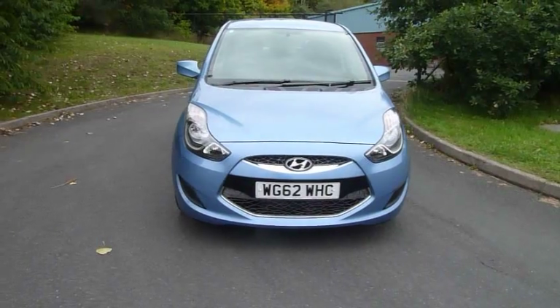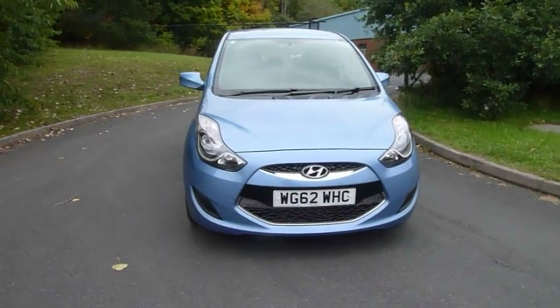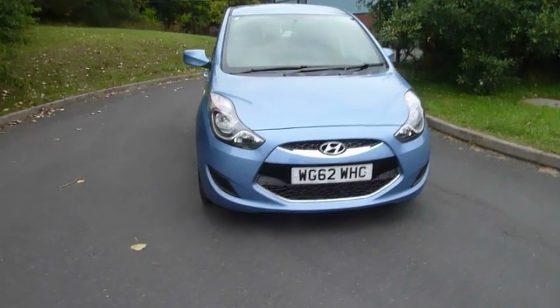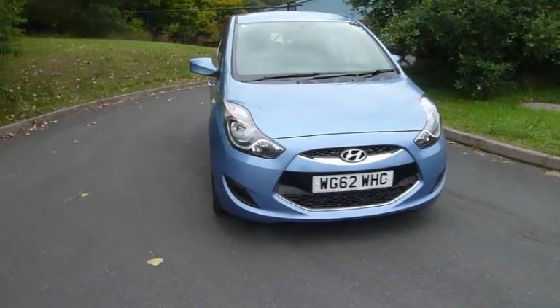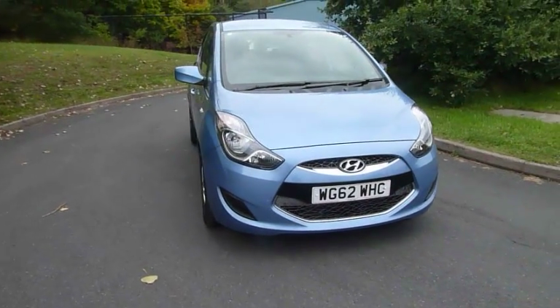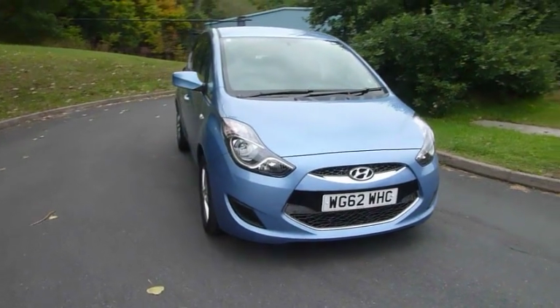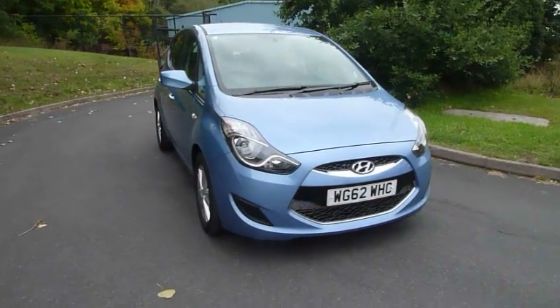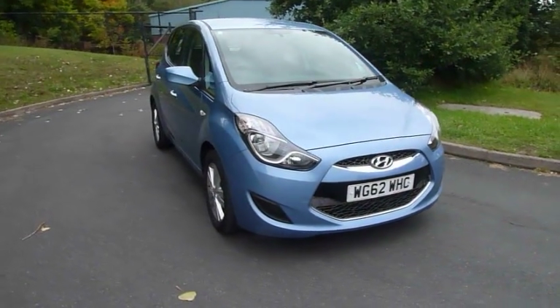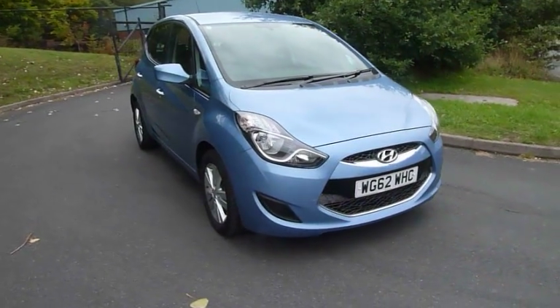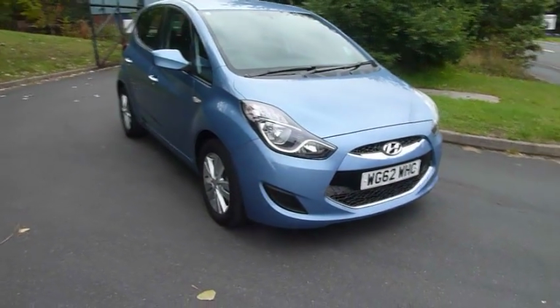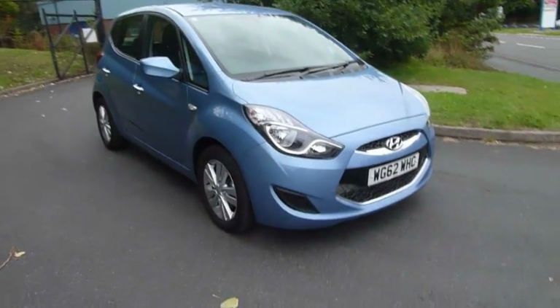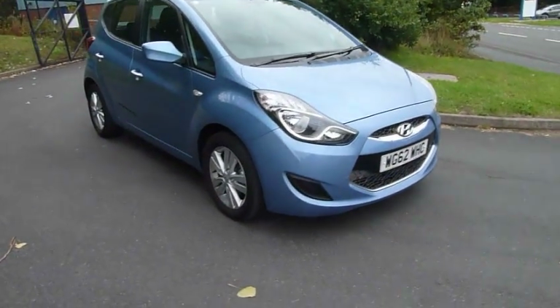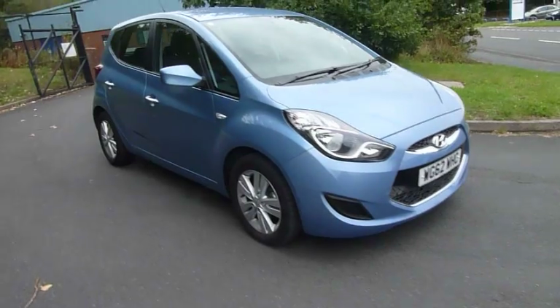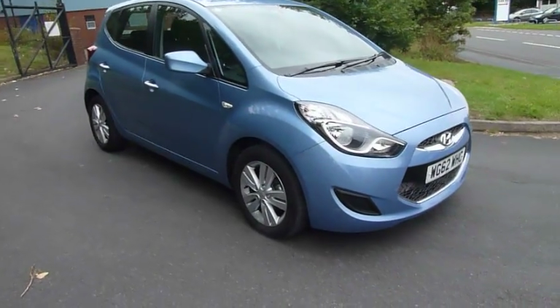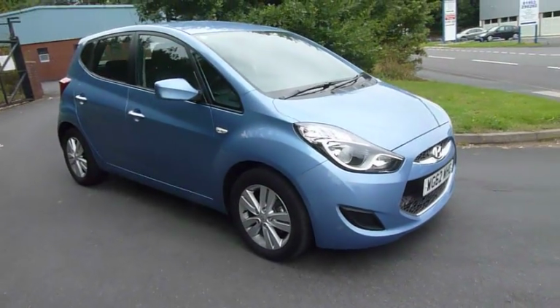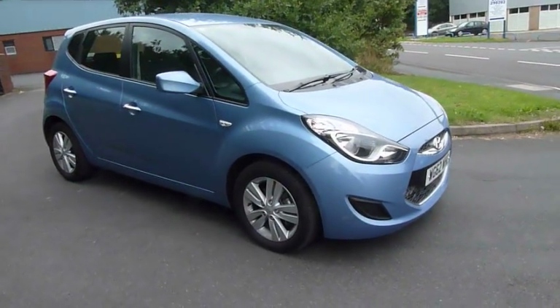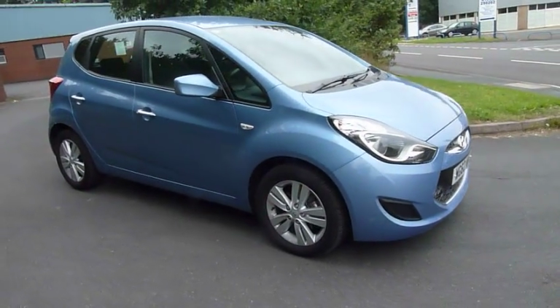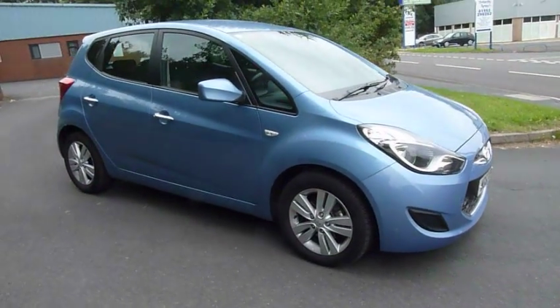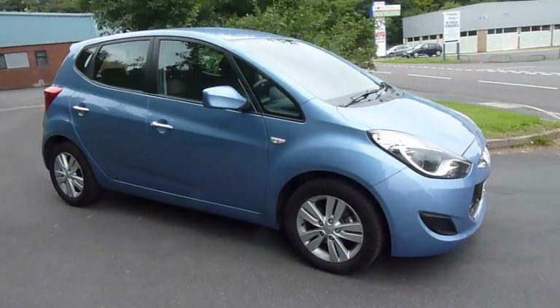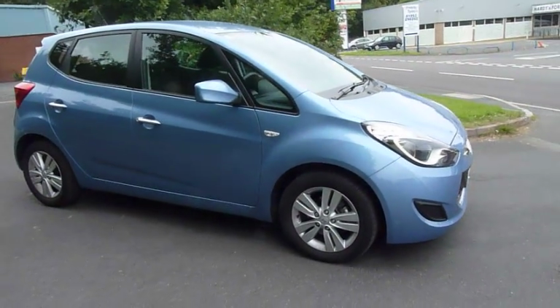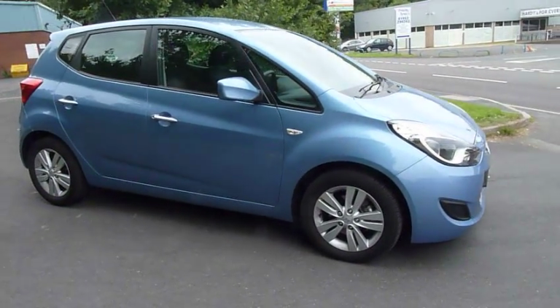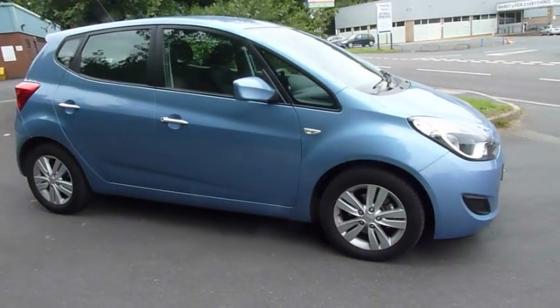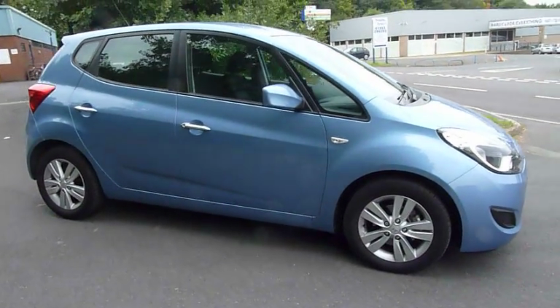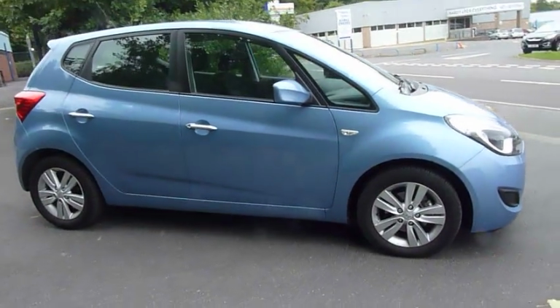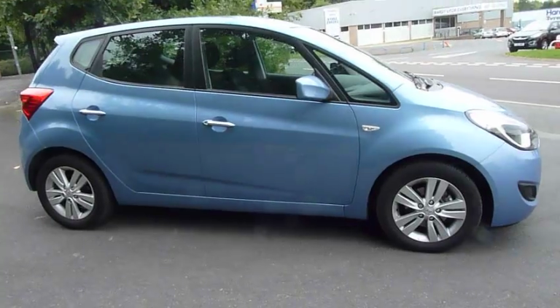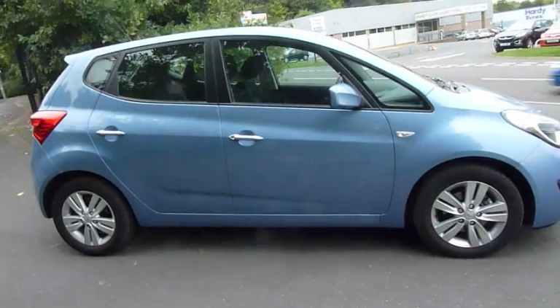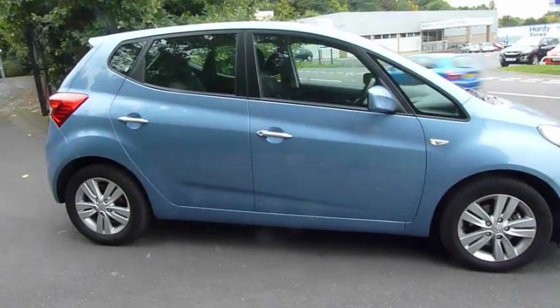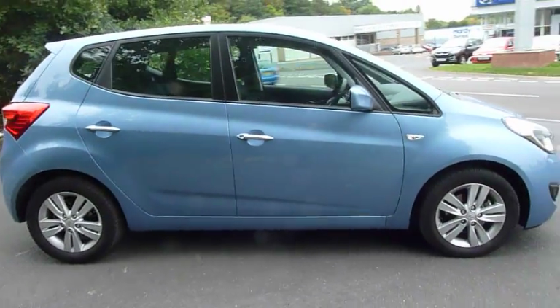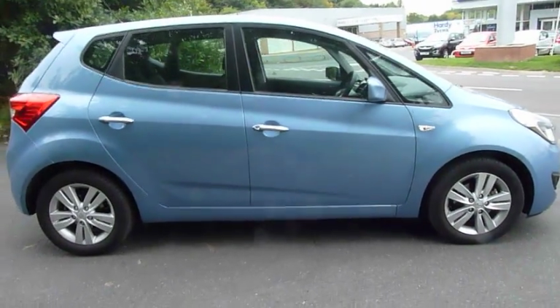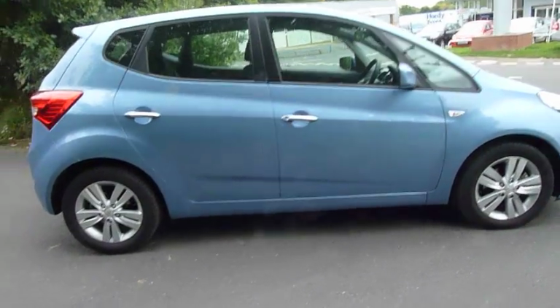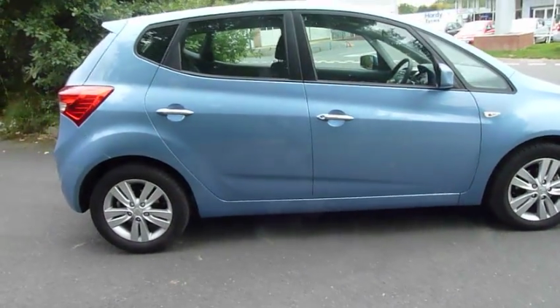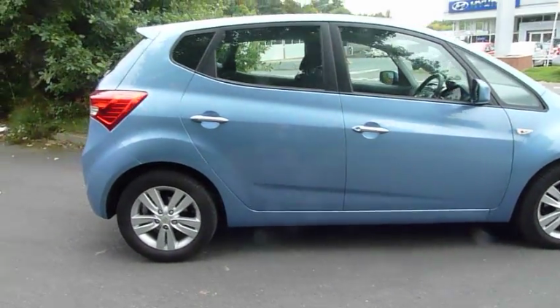Hello and welcome to JT Hughes. My name's Jules and the car I'm going to be showing you today is a Hyundai iX20 1.6 petrol active automatic. I'm going to take you for a walk around the car now, then I can show you inside and show you some of the features and how it all works.